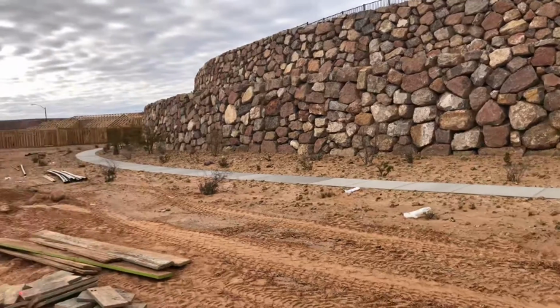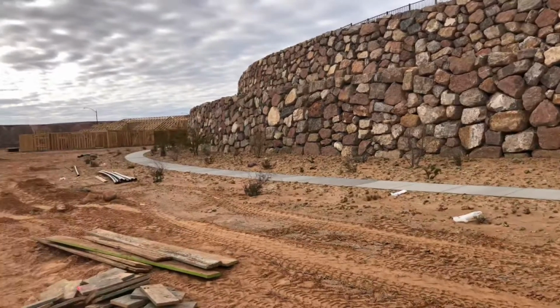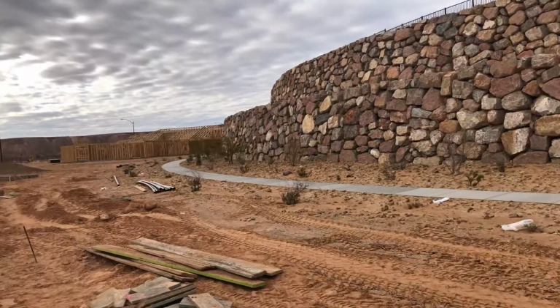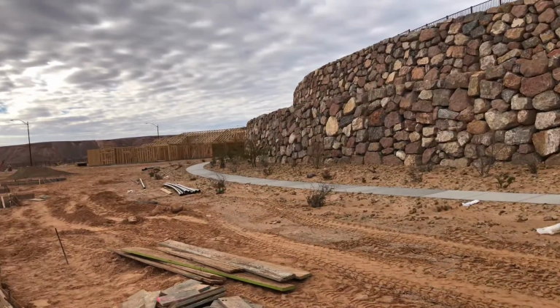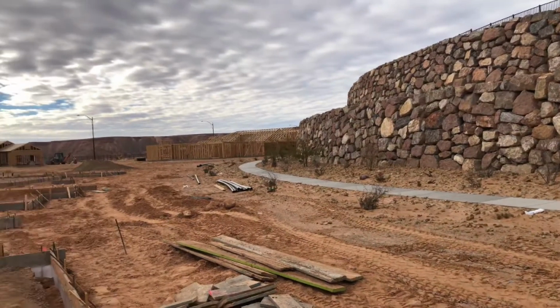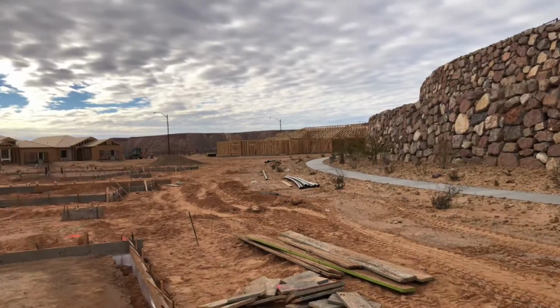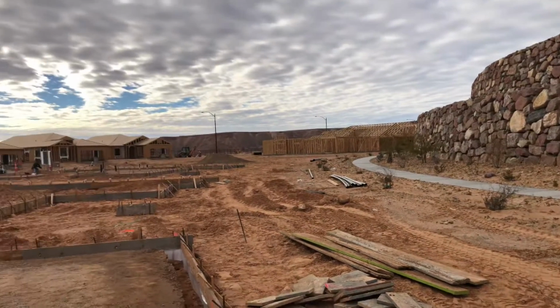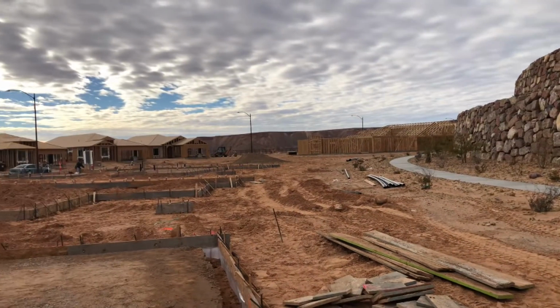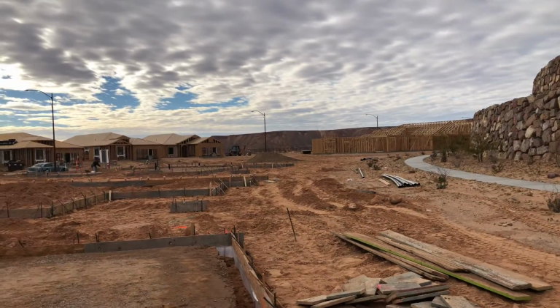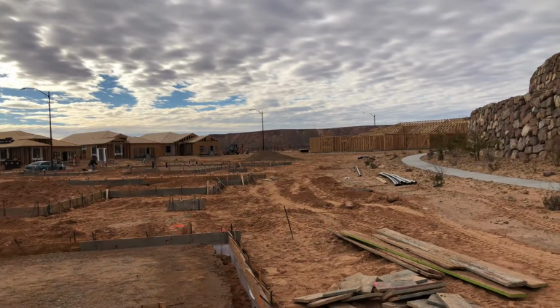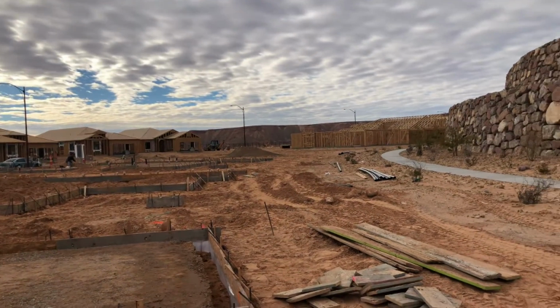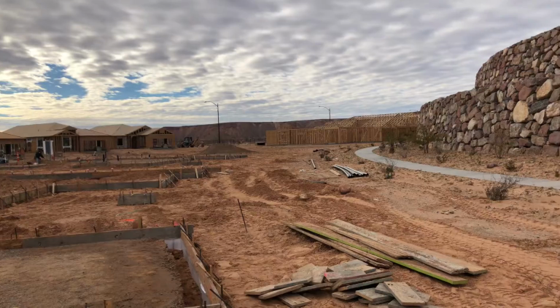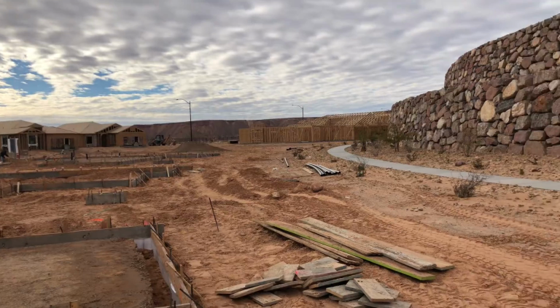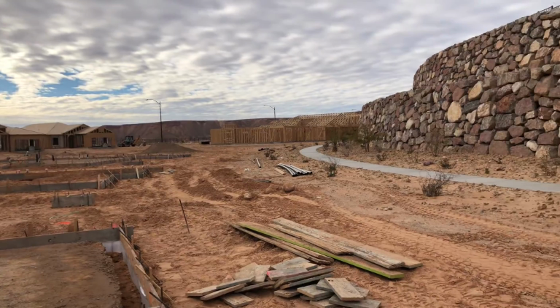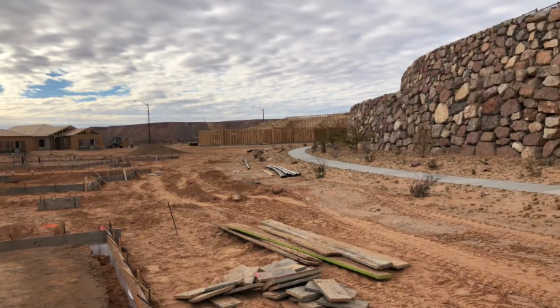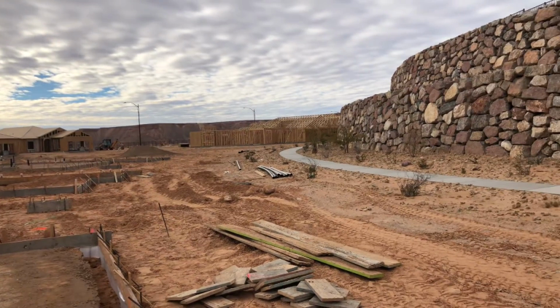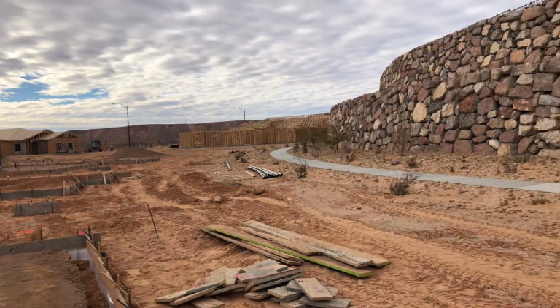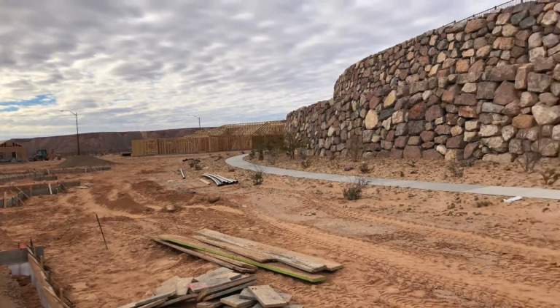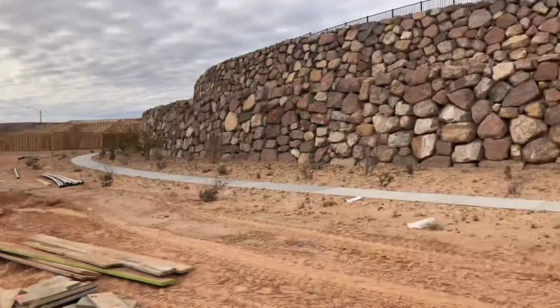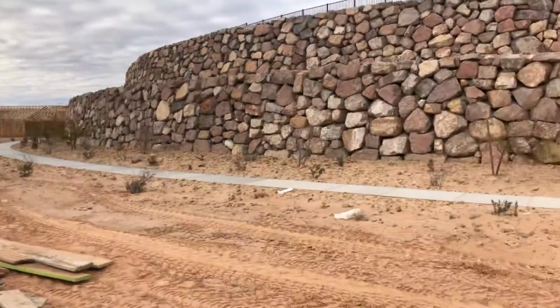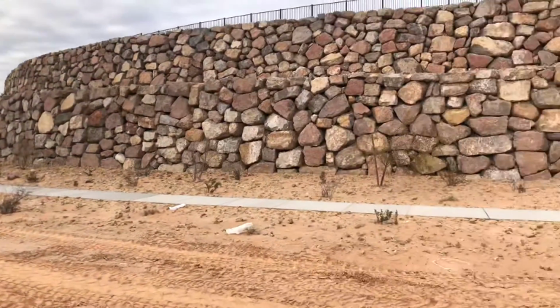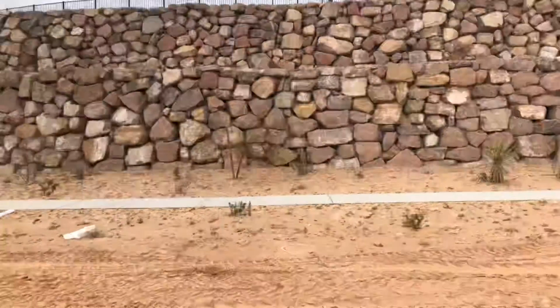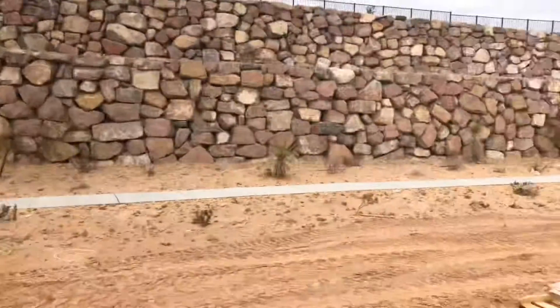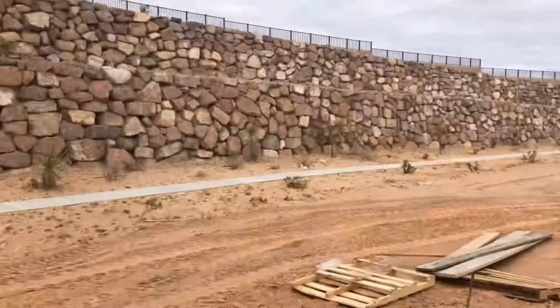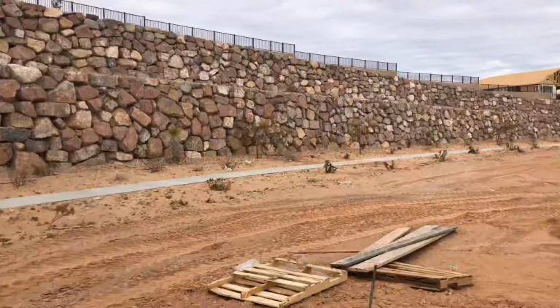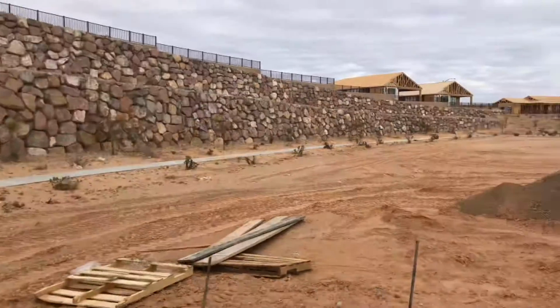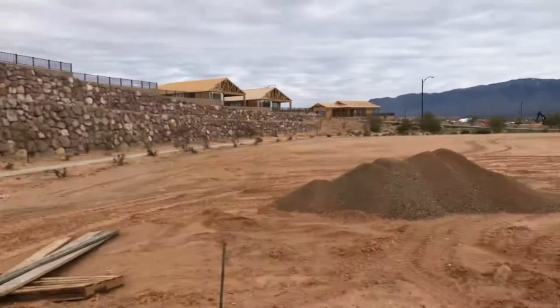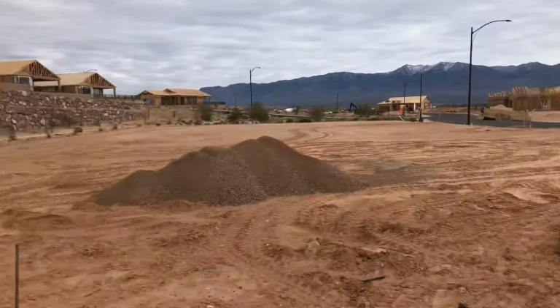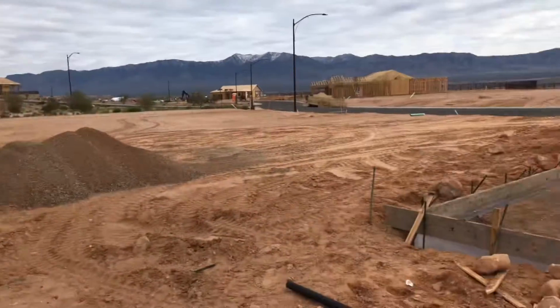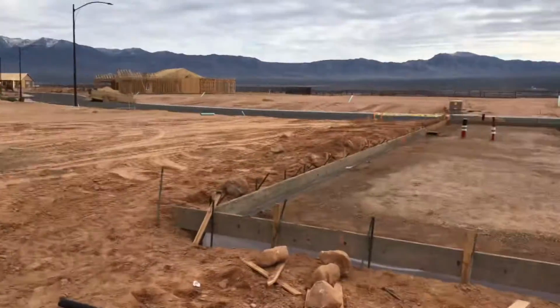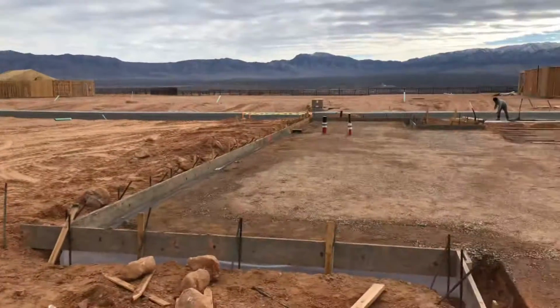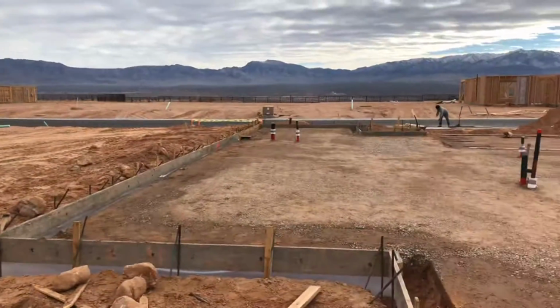You can put up a fence if you like. This is lot 45 in Crimson Ridge — it's a preserved floor plan.